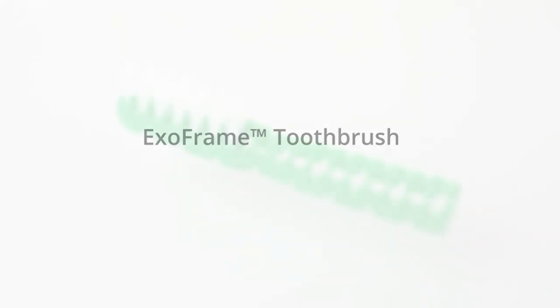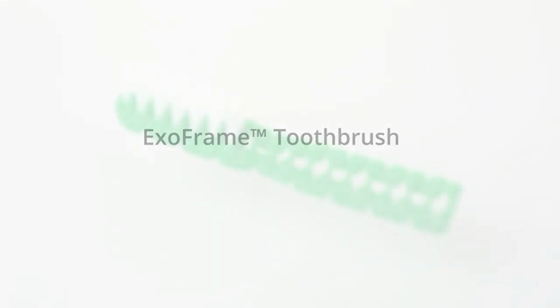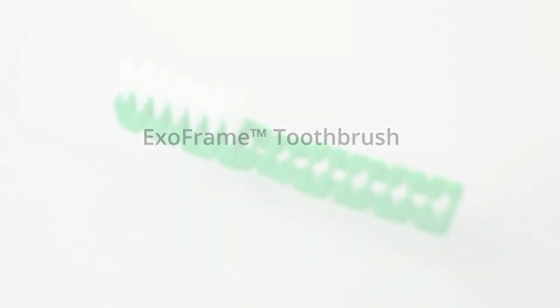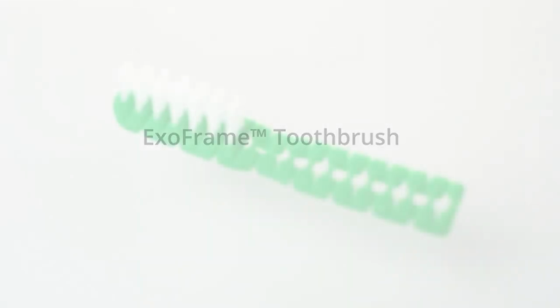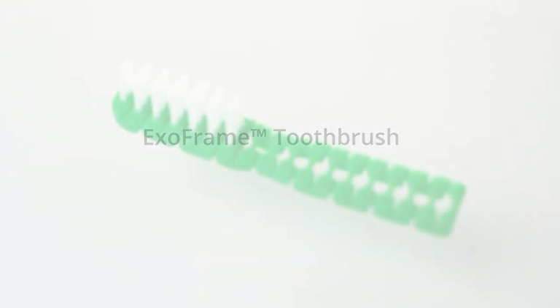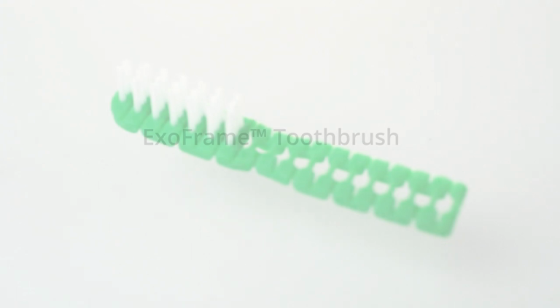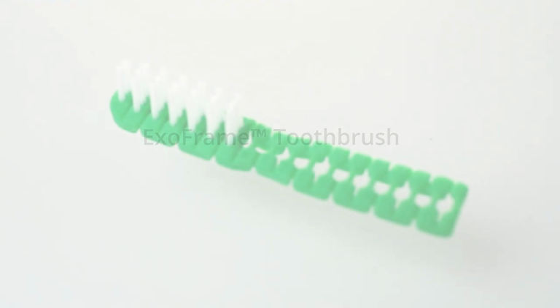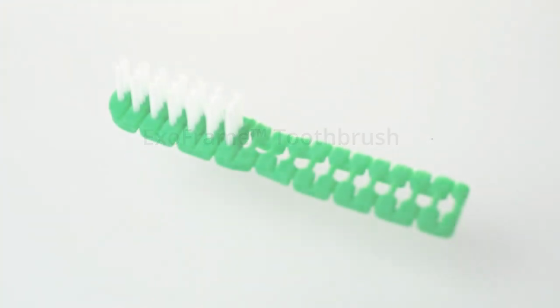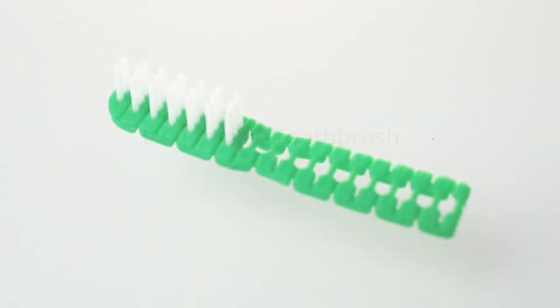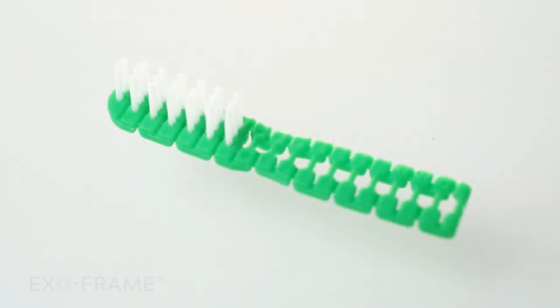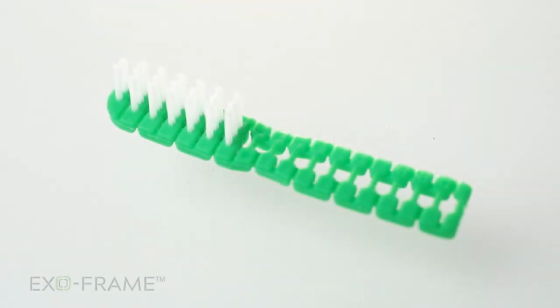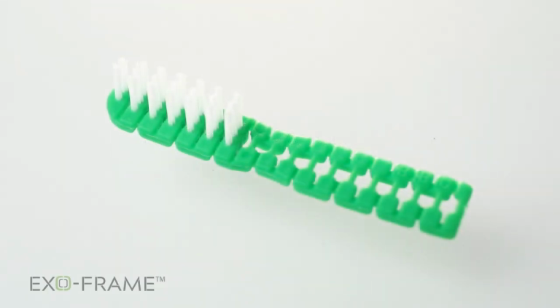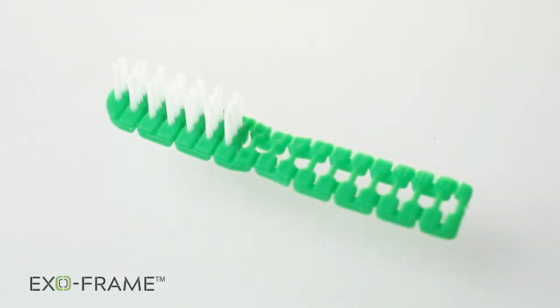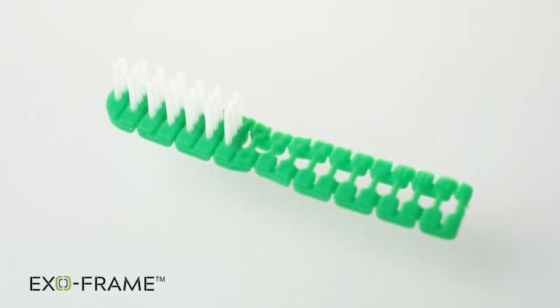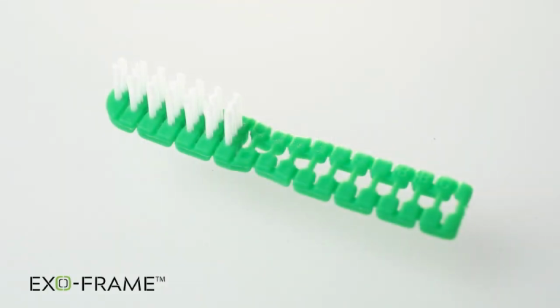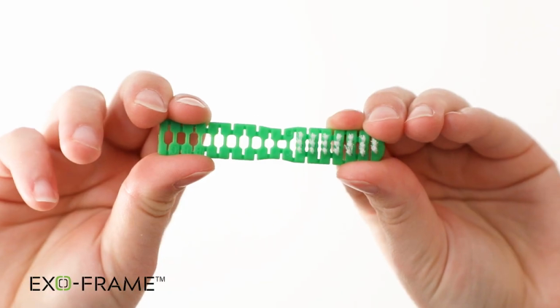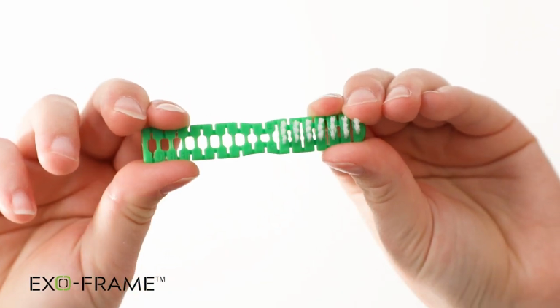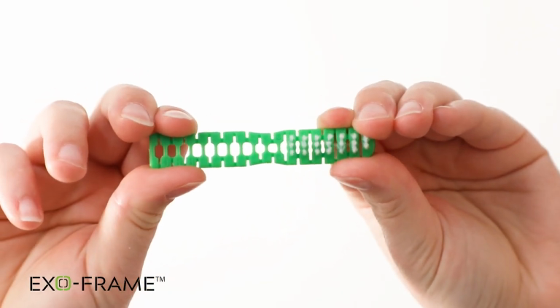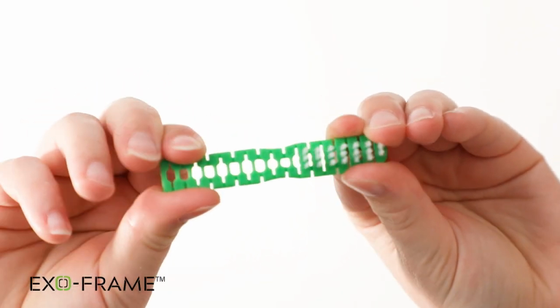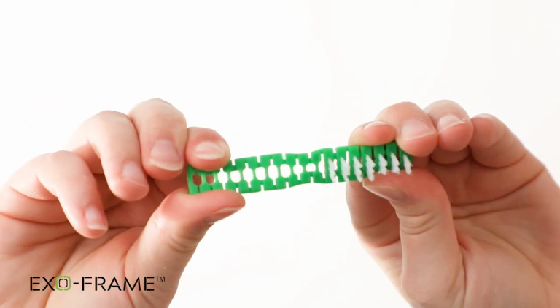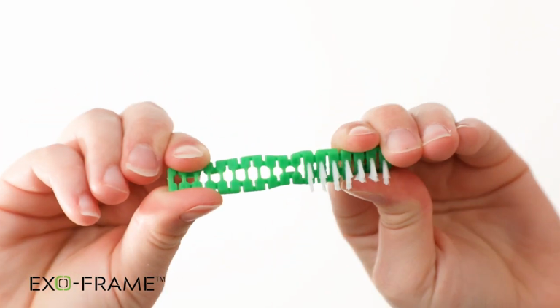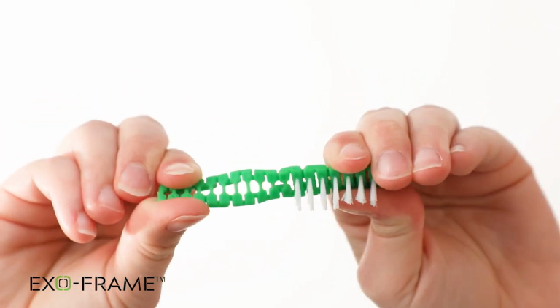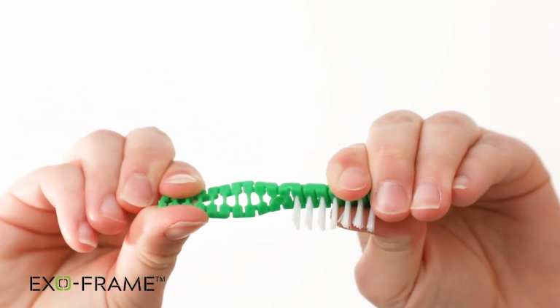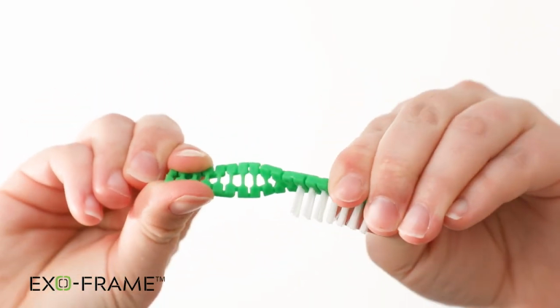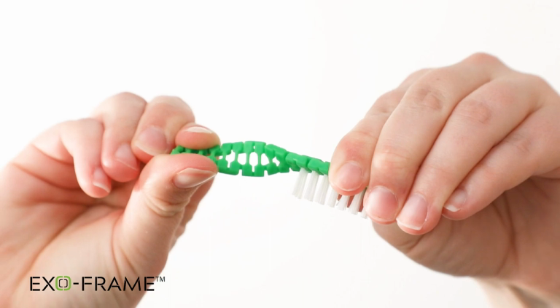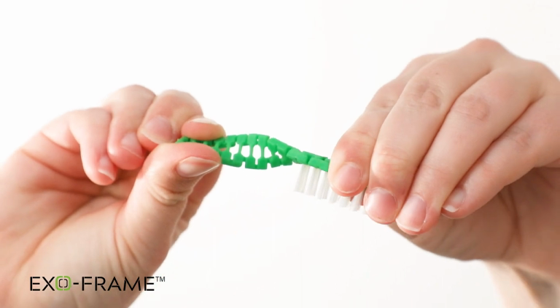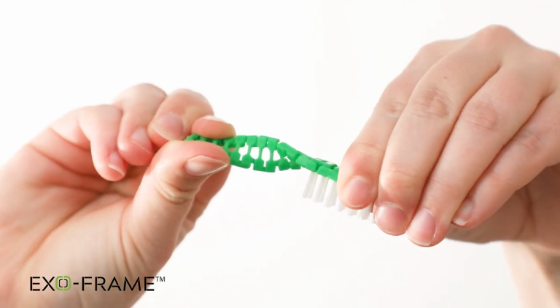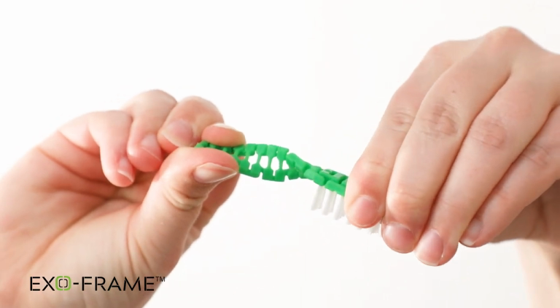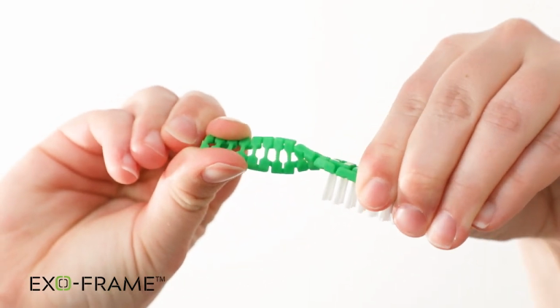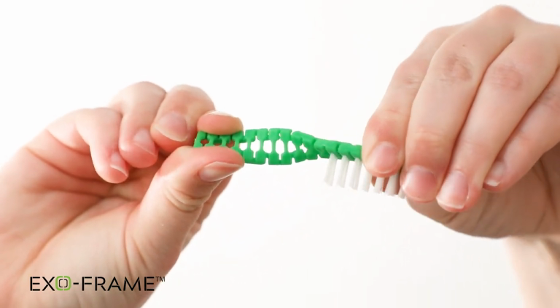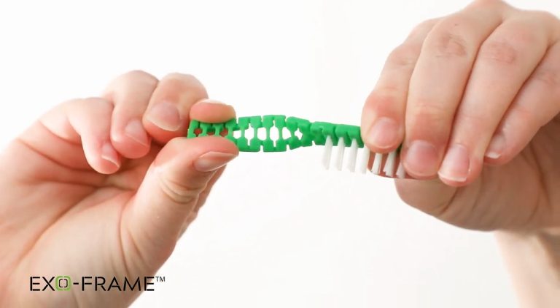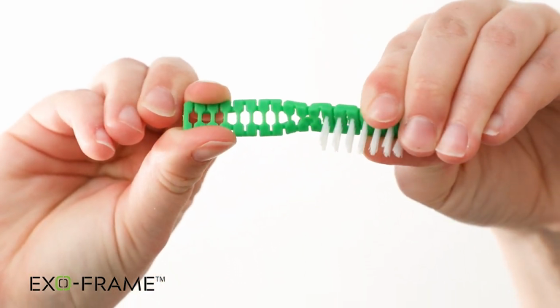Introducing the new ExoFrame toothbrush, only from Bob Barker Company. The ExoFrame toothbrush is like no other security toothbrush in the corrections industry.